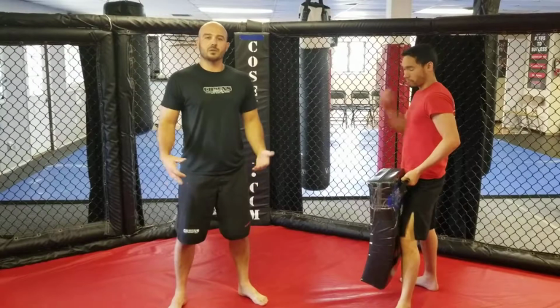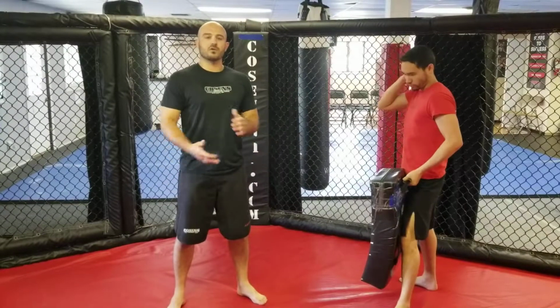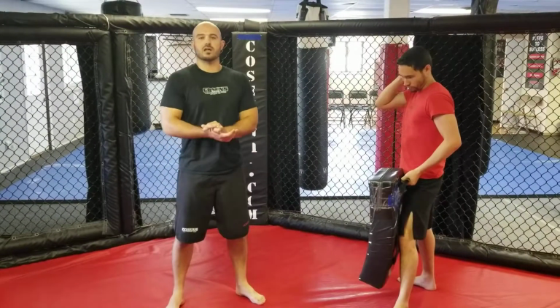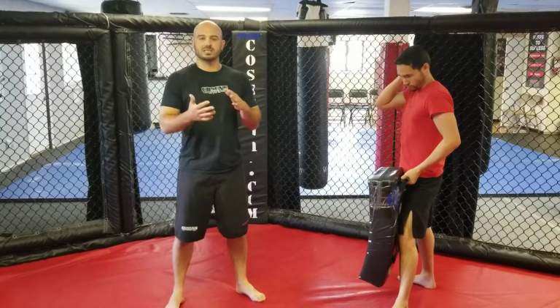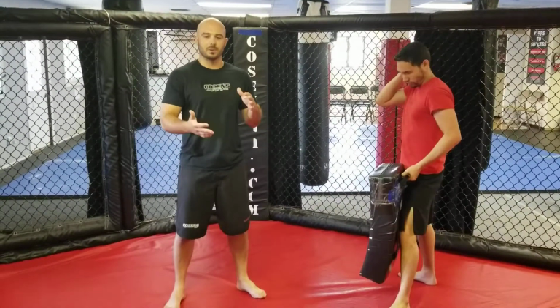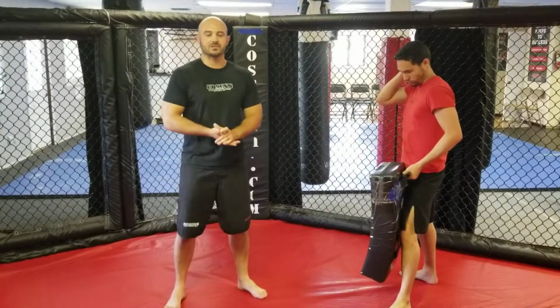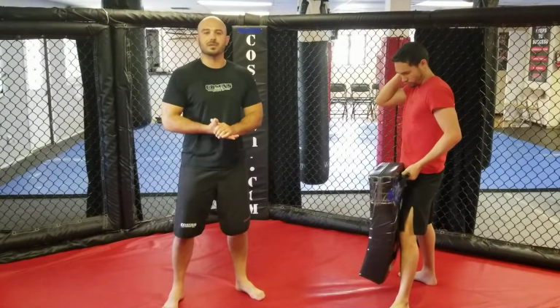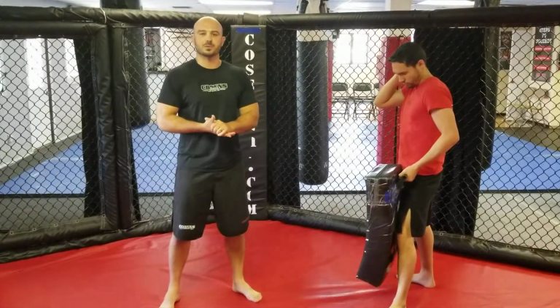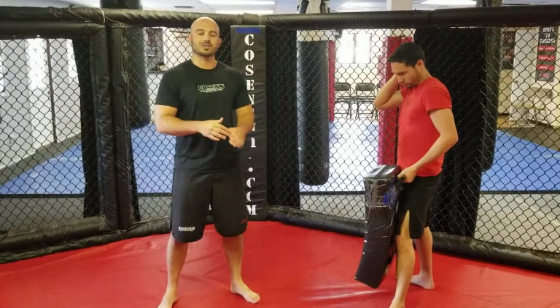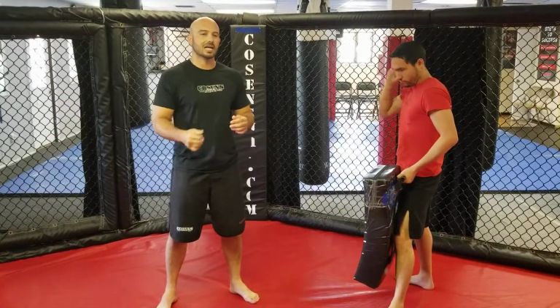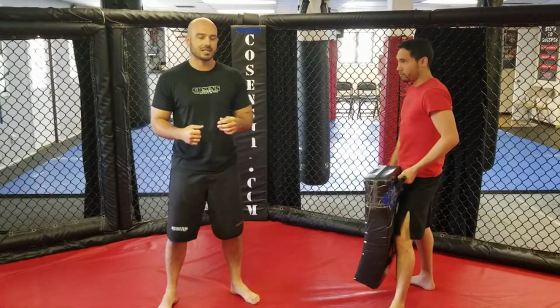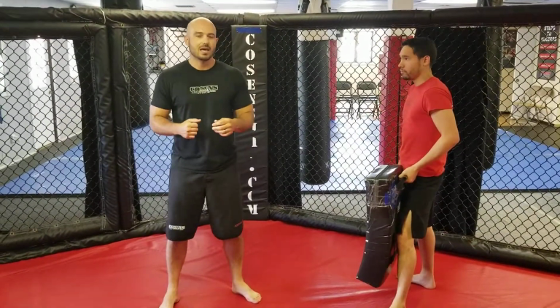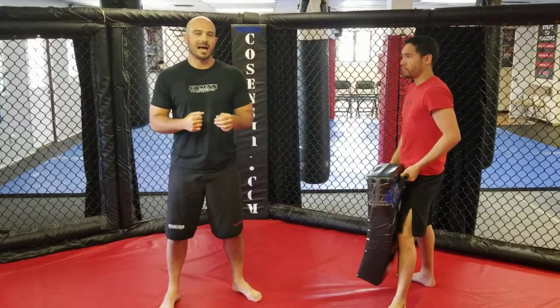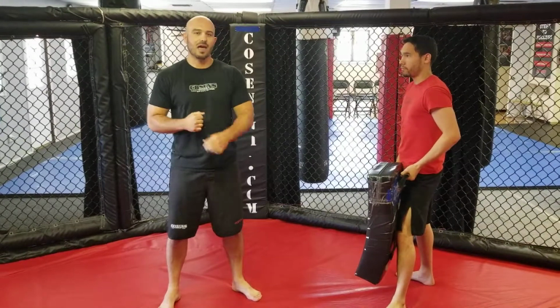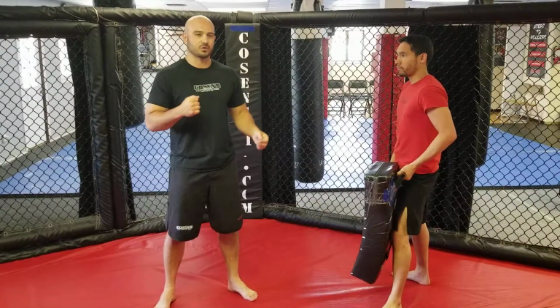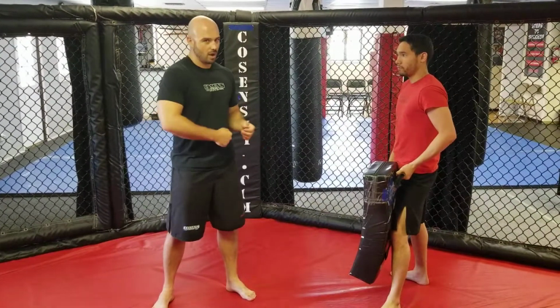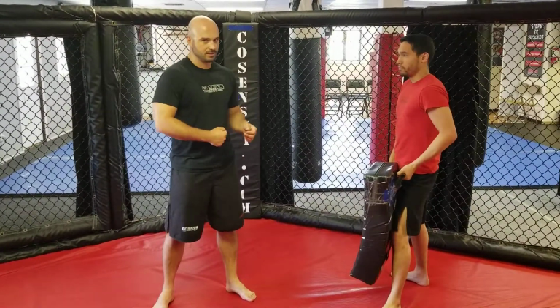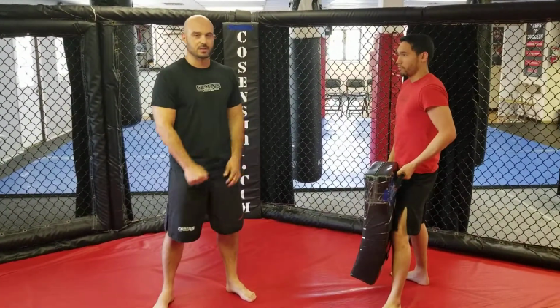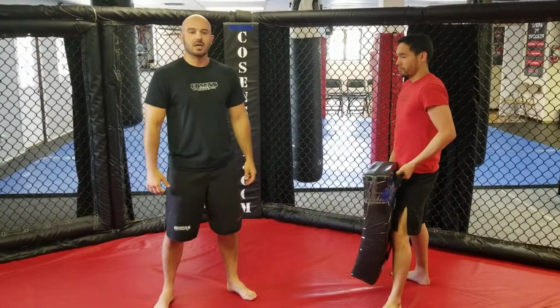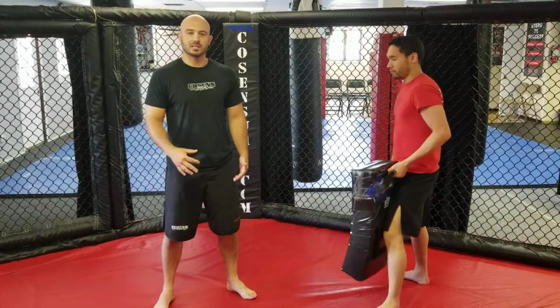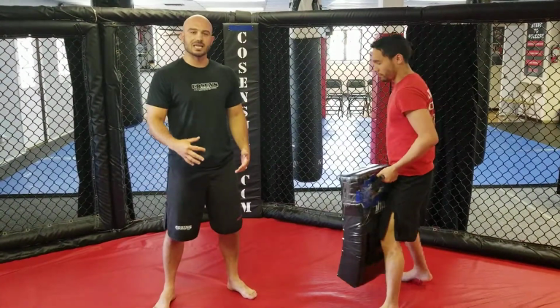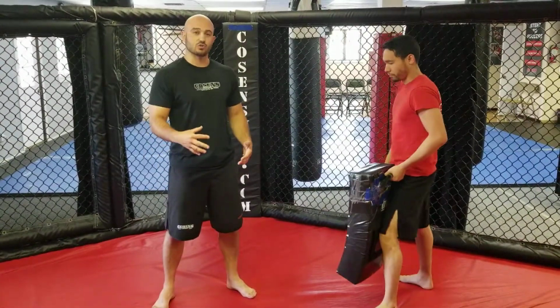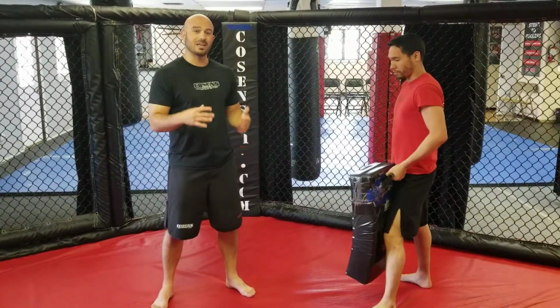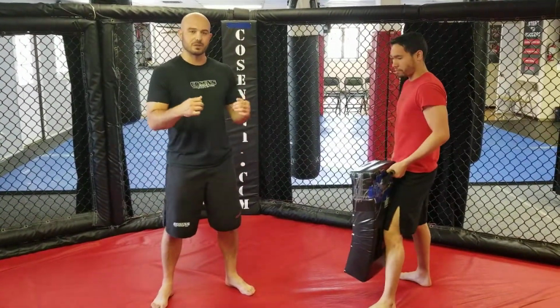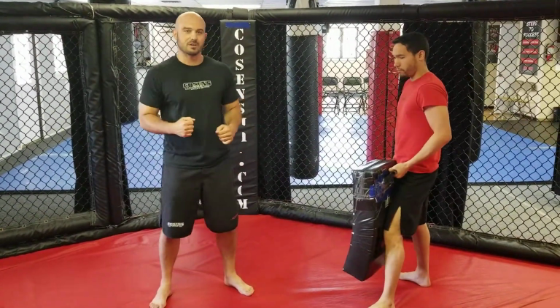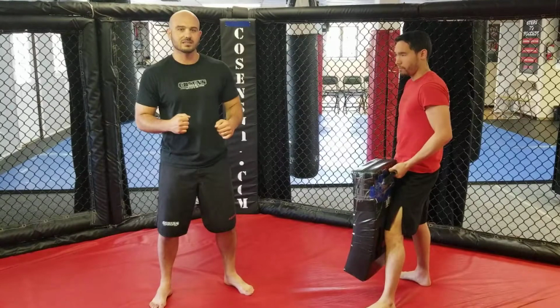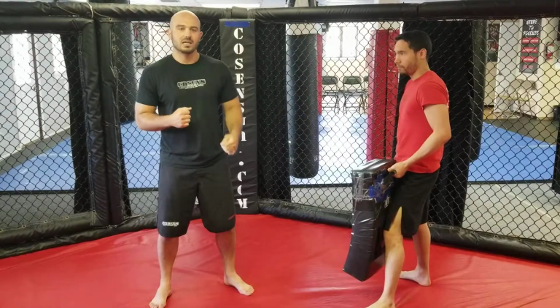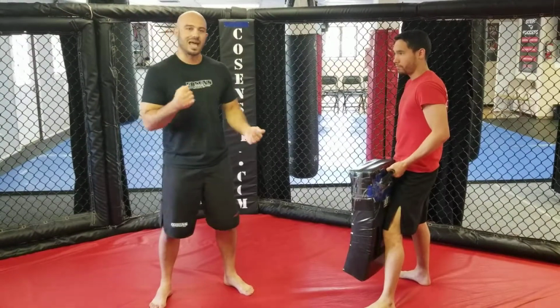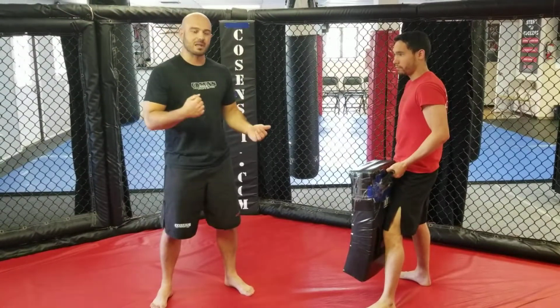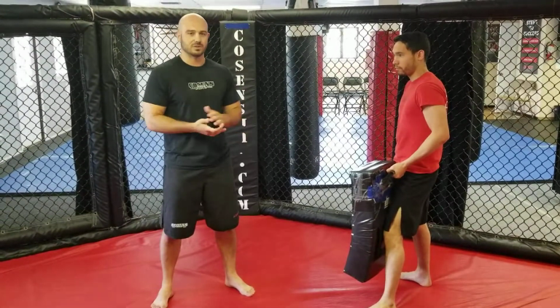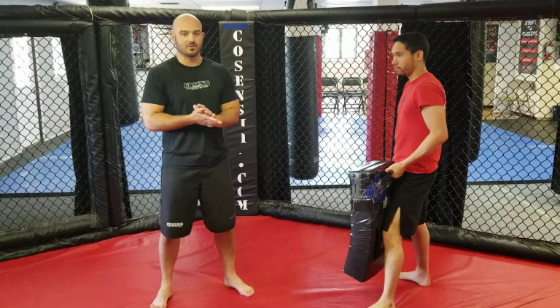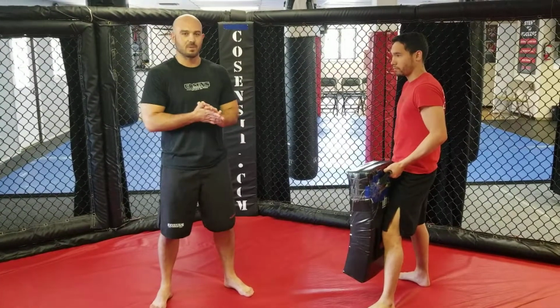We're gonna go over a very simple but effective combination. We're gonna throw an inside leg kick and then combo that with a cross. Throwing the inside leg kick is a great way to get people to drop their hands, and then we capitalize with a strong, fast punch.